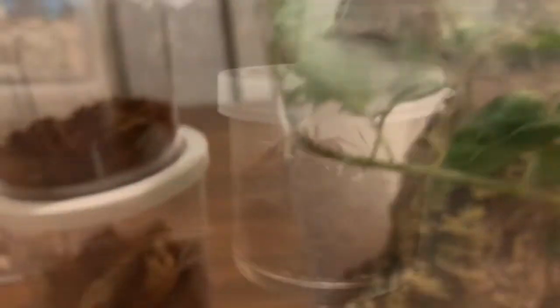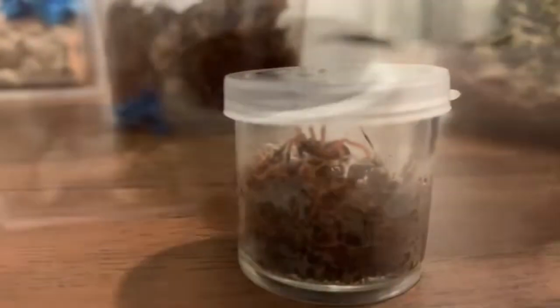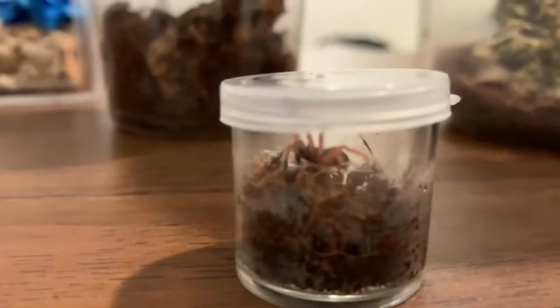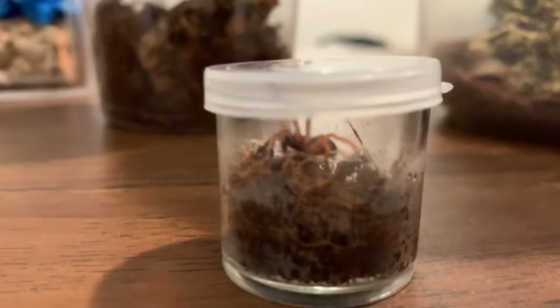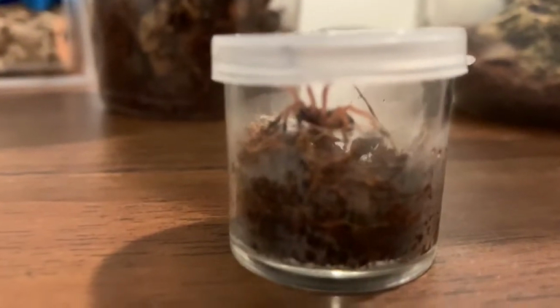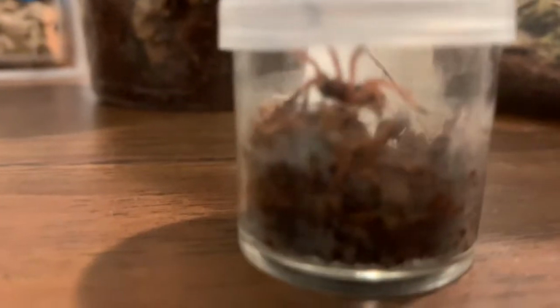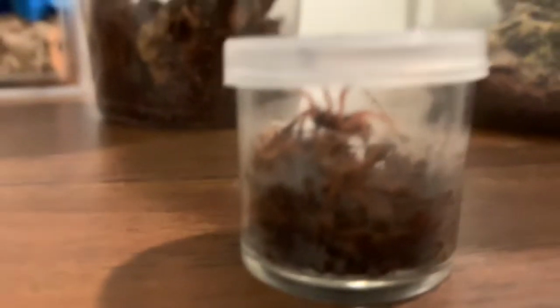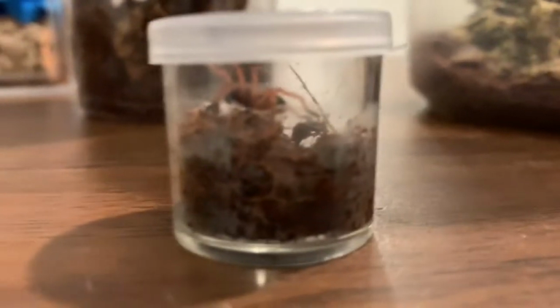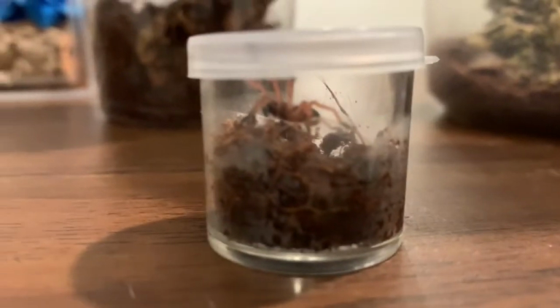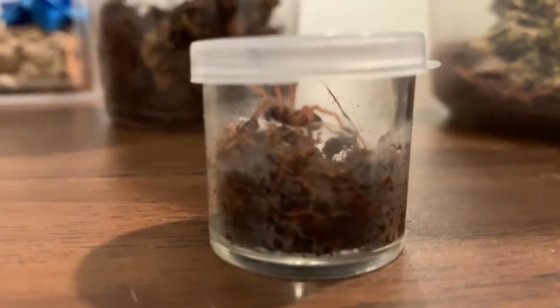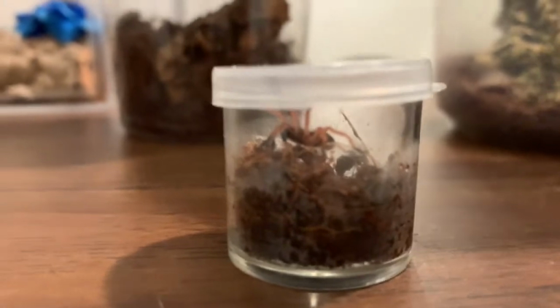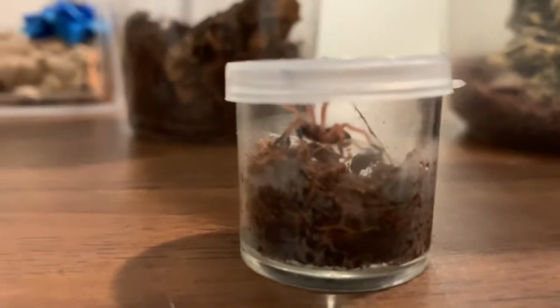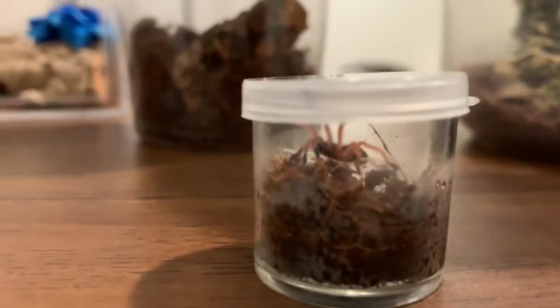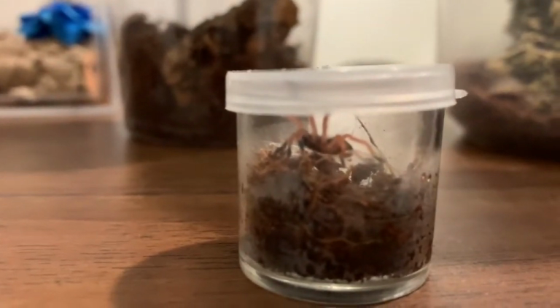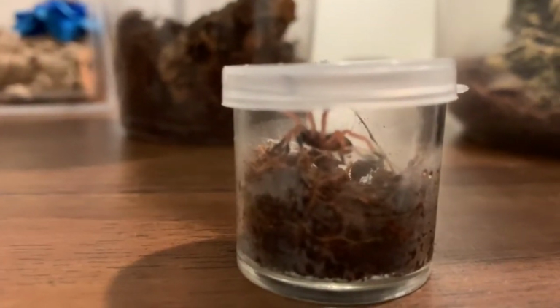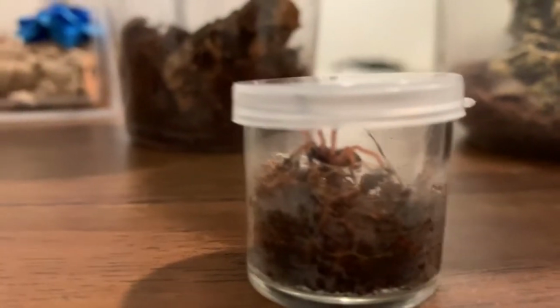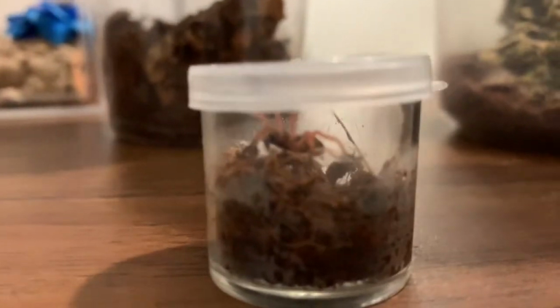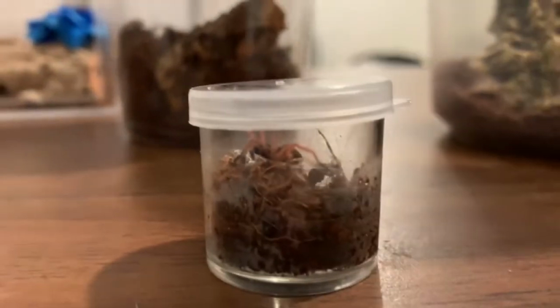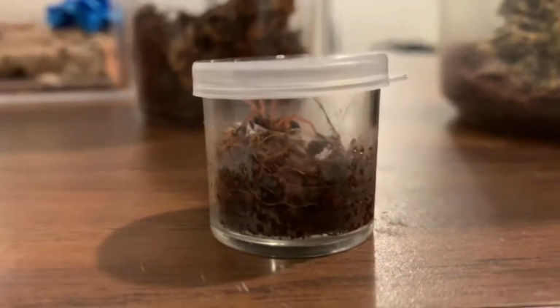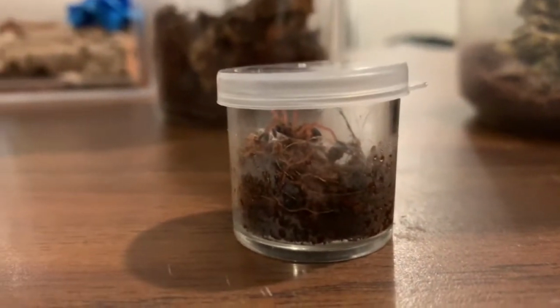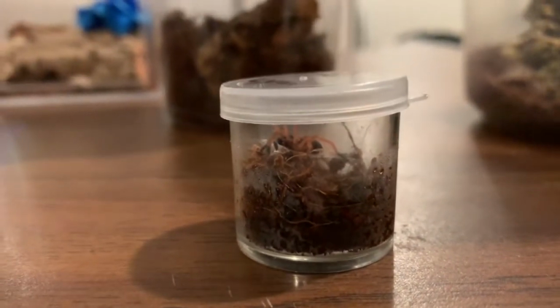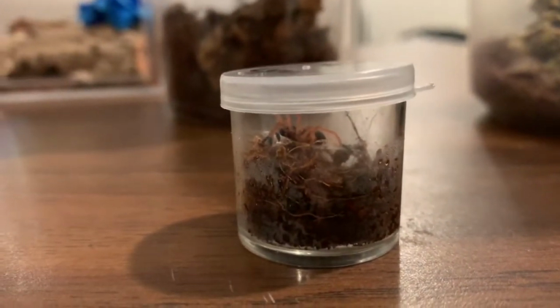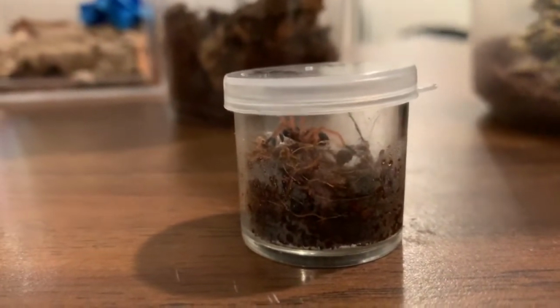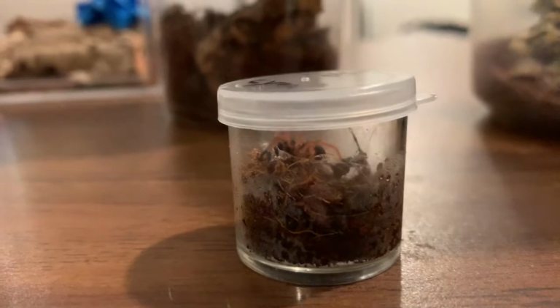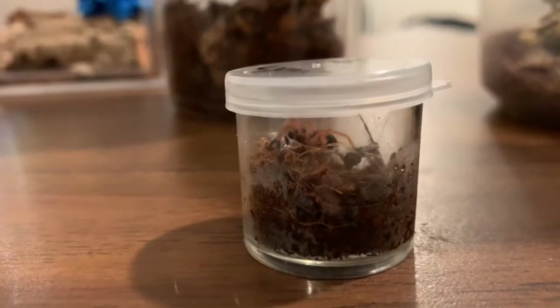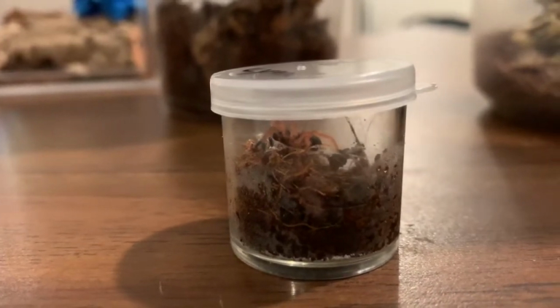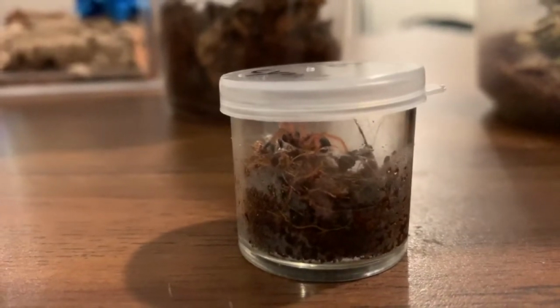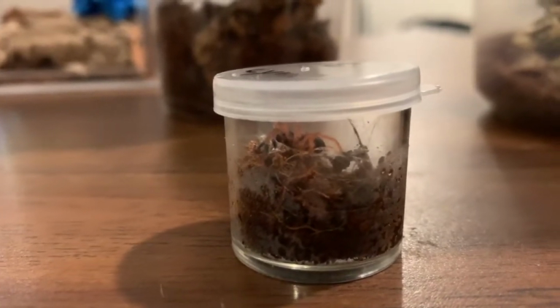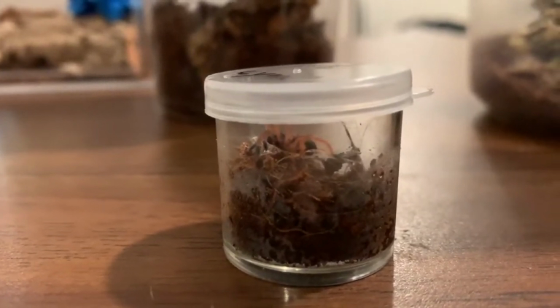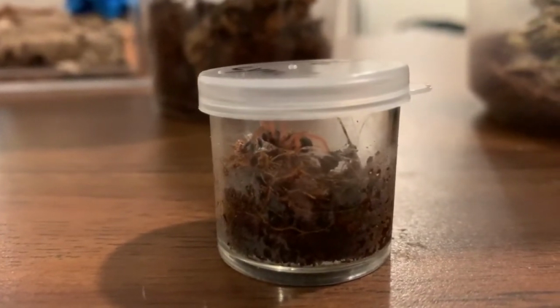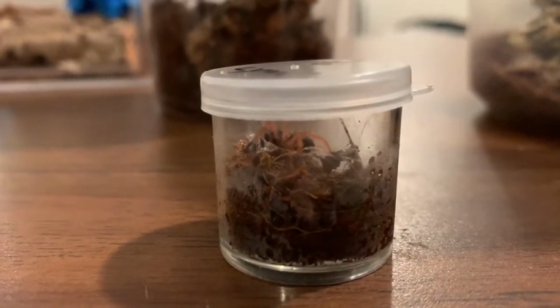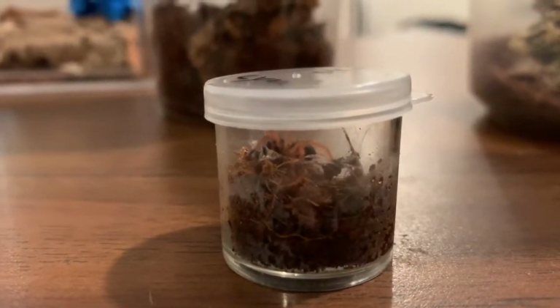Here's my little blue fang. This one is quite cute — I love these guys, they're super cool with the yellow knees and everything. He's going to bolt so that's why I'm keeping the lid on.